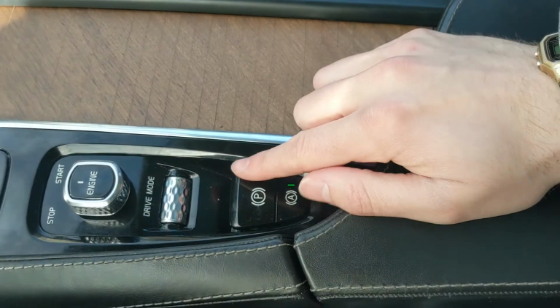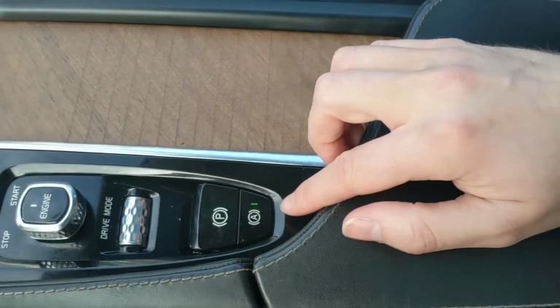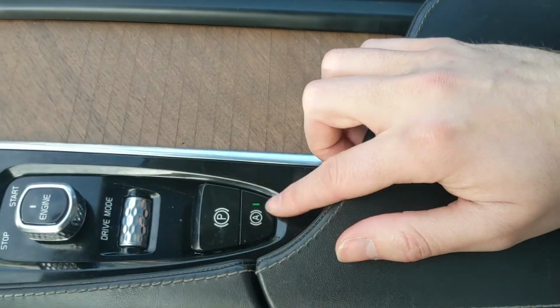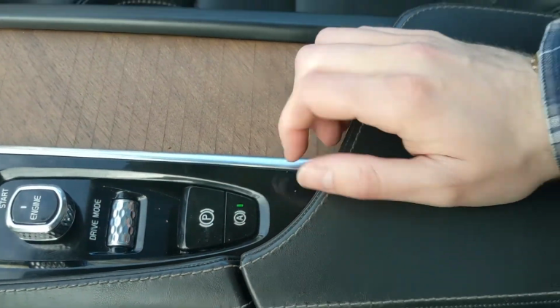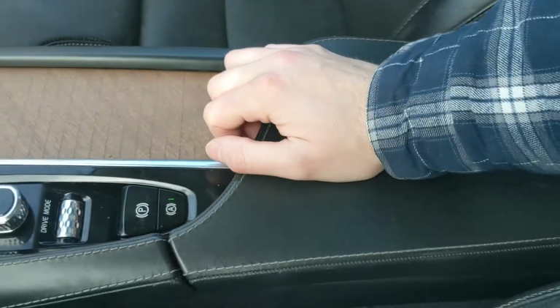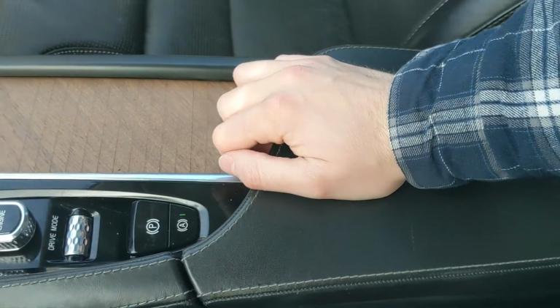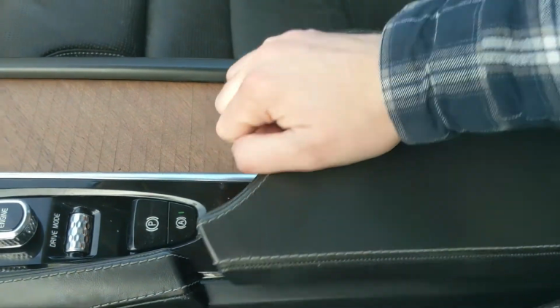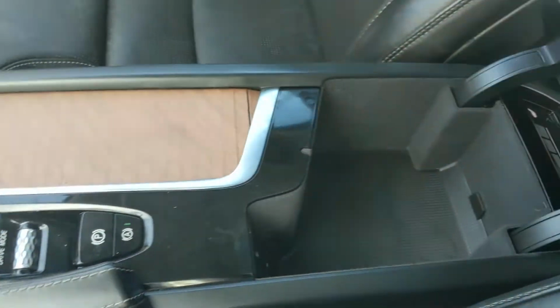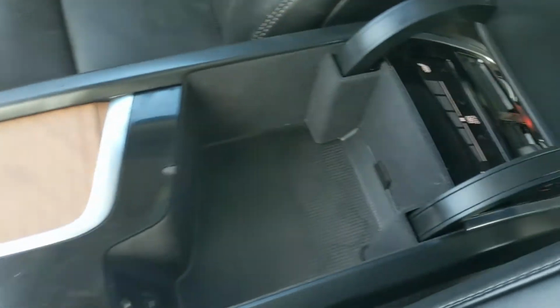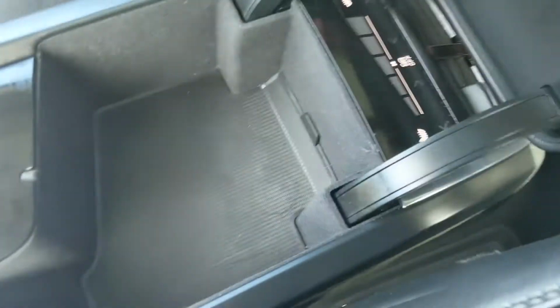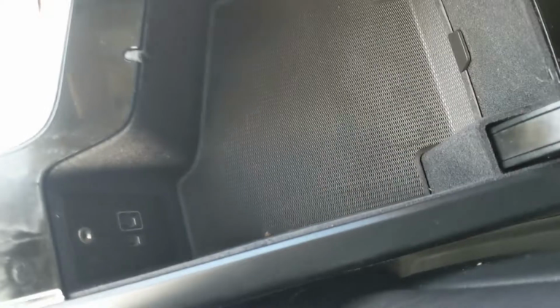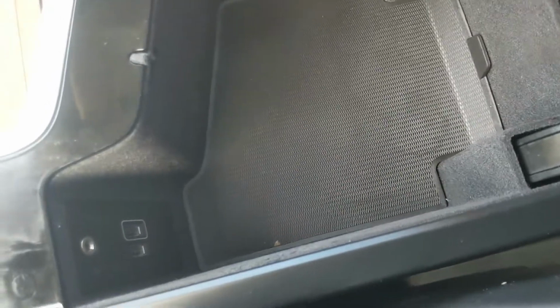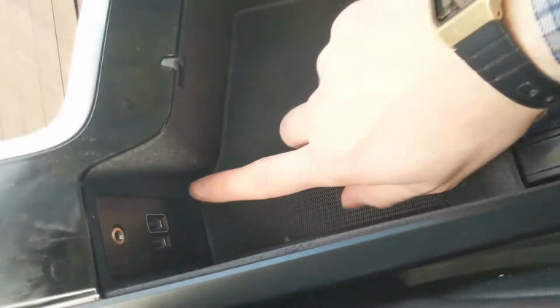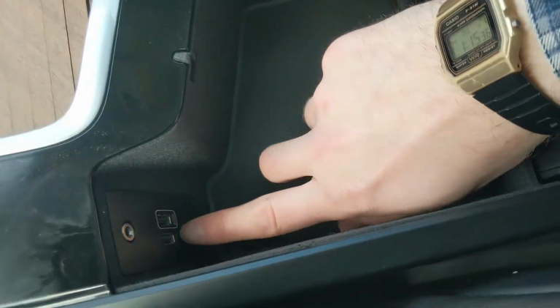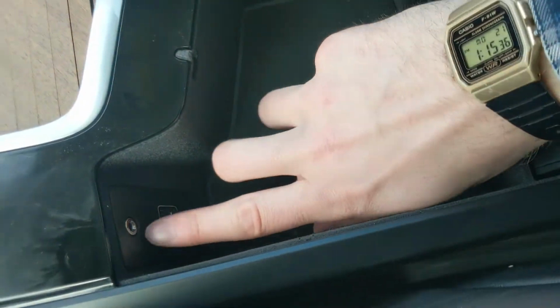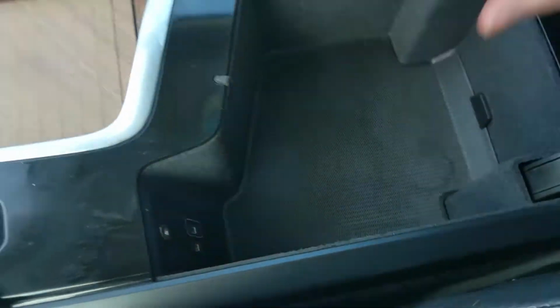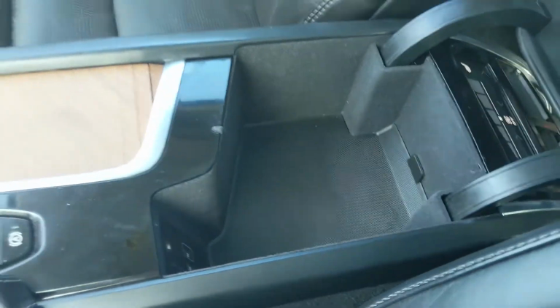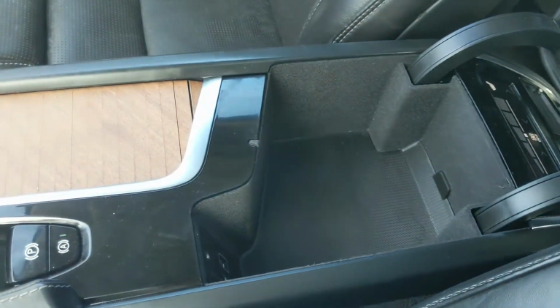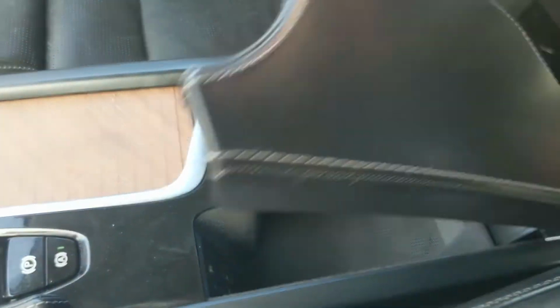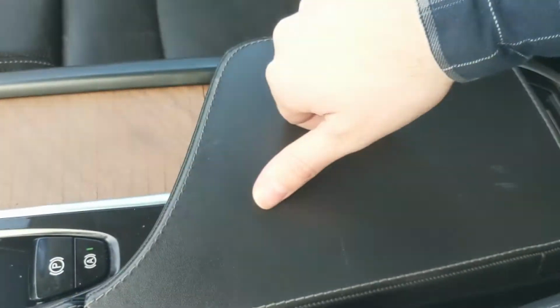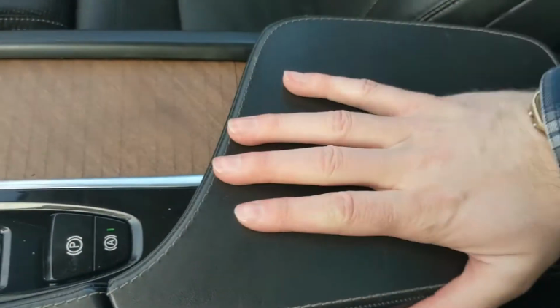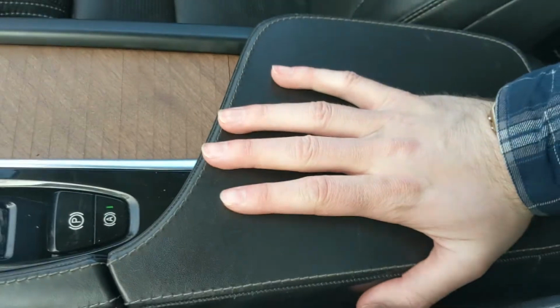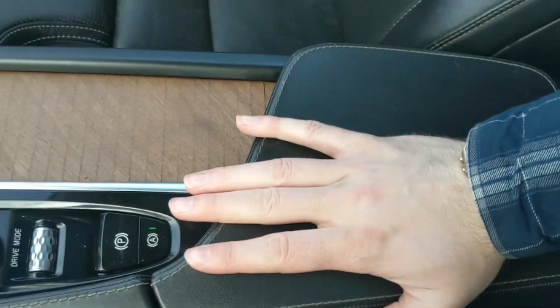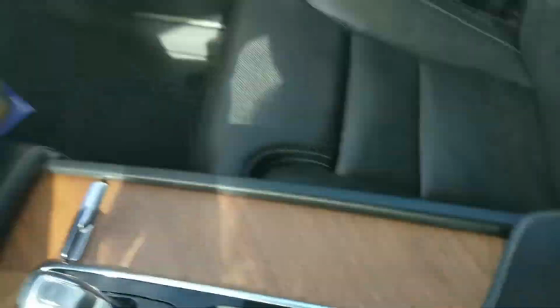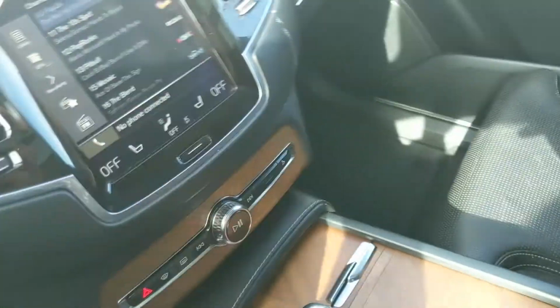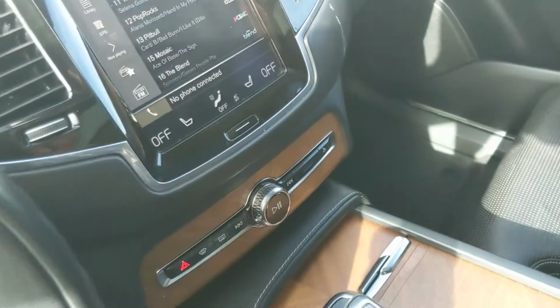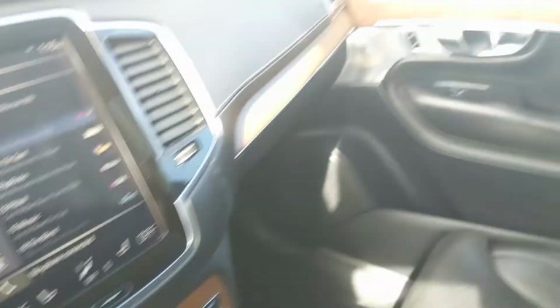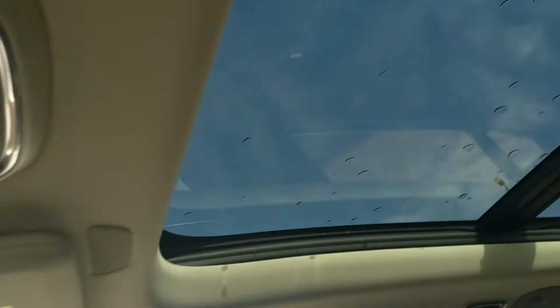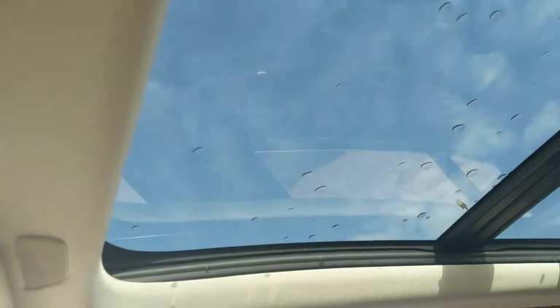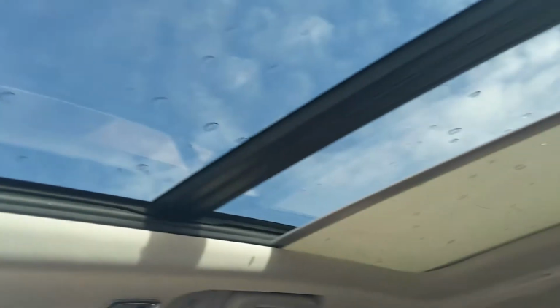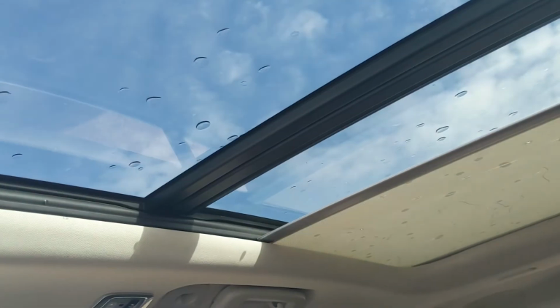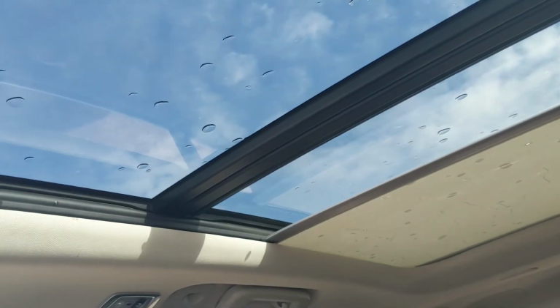The center armrest has two USB ports and an auxiliary input inside, so you can charge, power, or hook up your audio there. Last but not least, you do have a power moonroof up top so you can let in the sunshine. That covers our look at the interior.